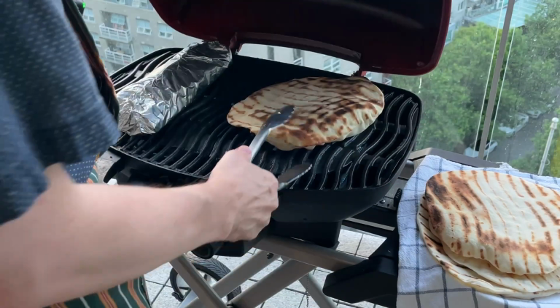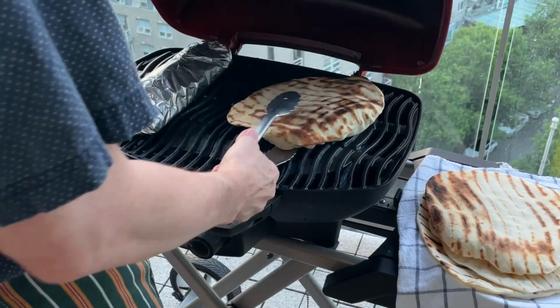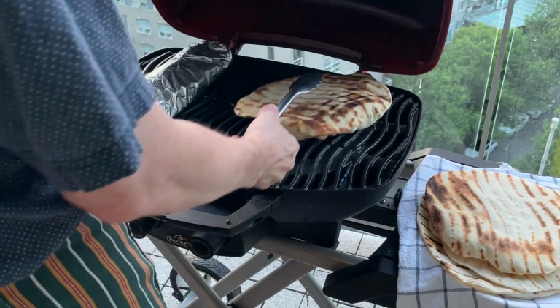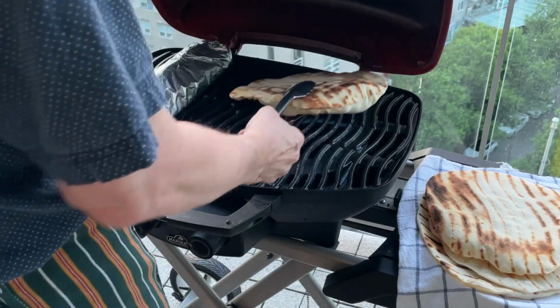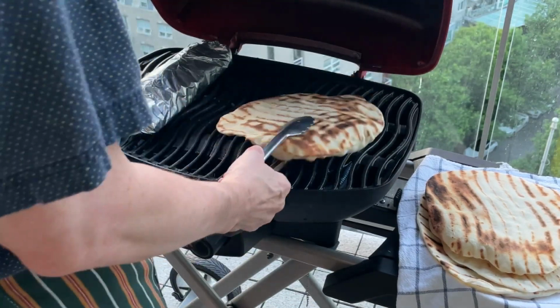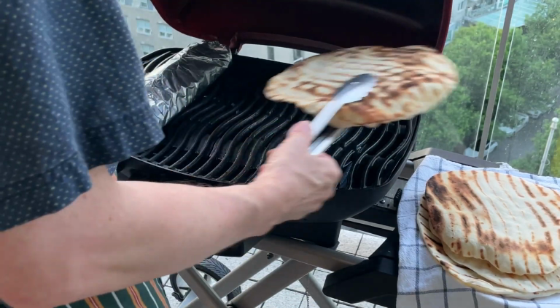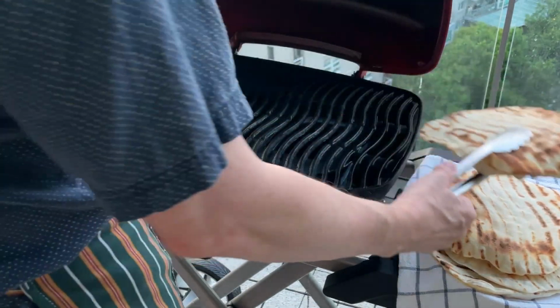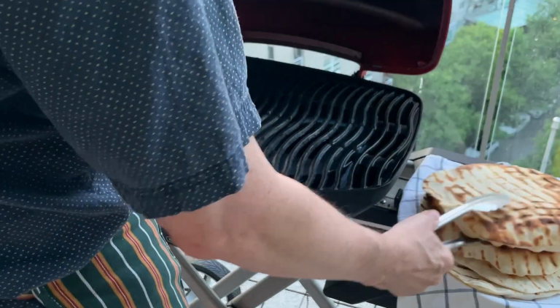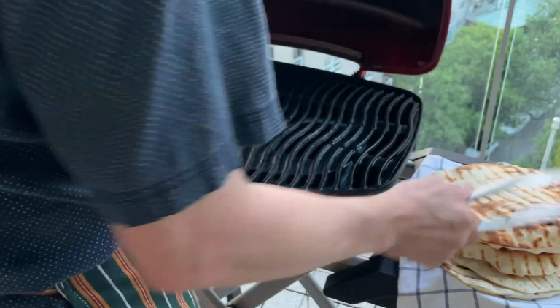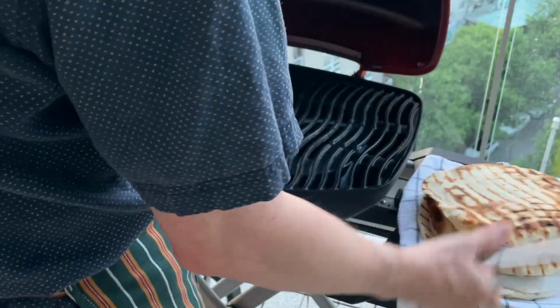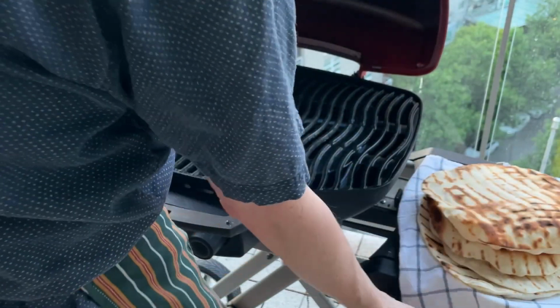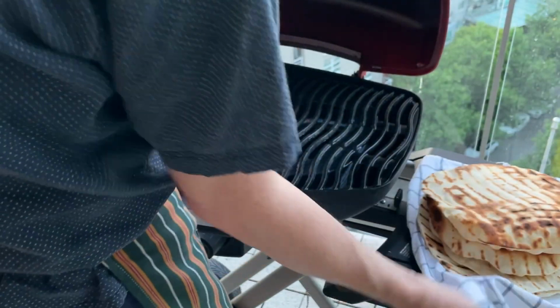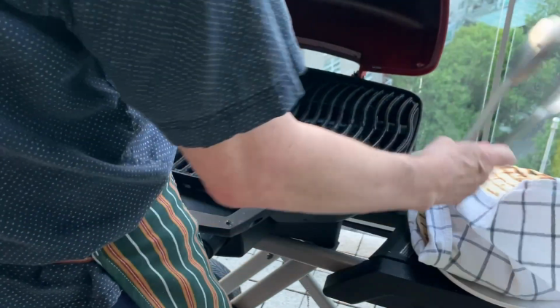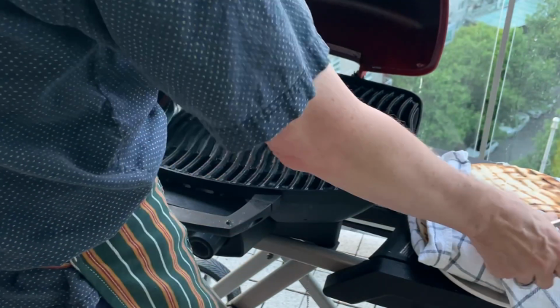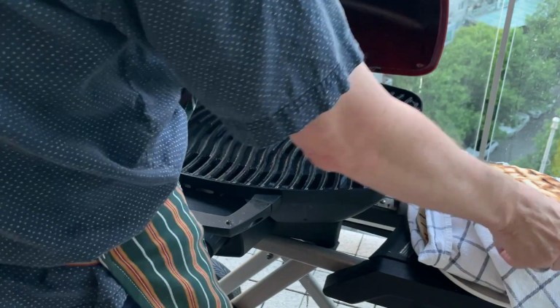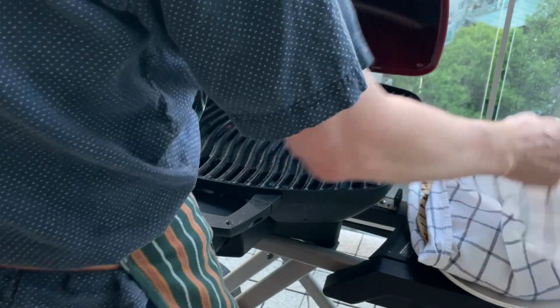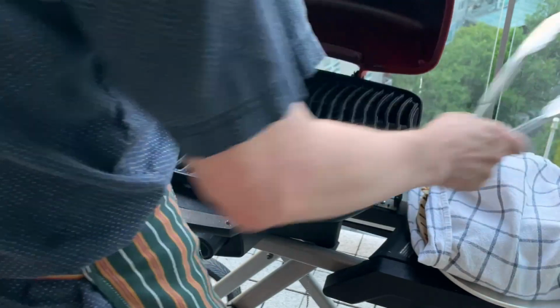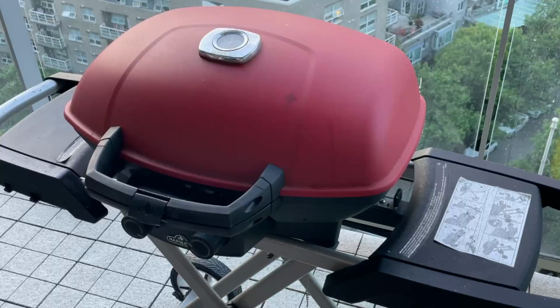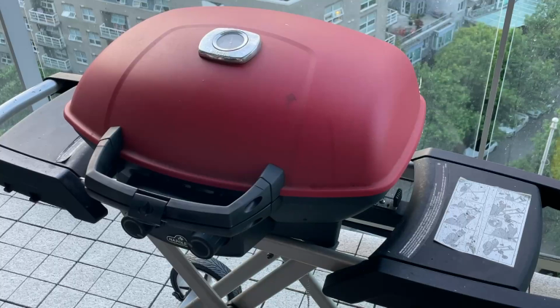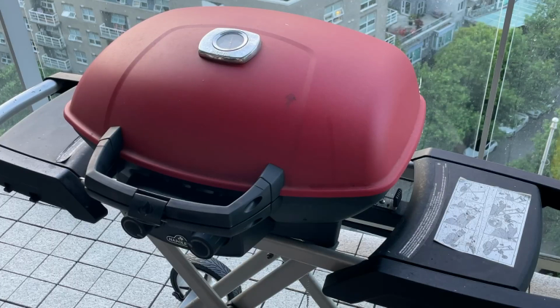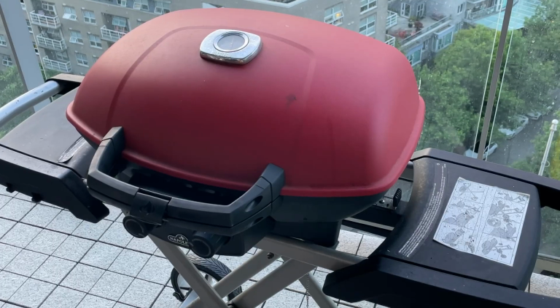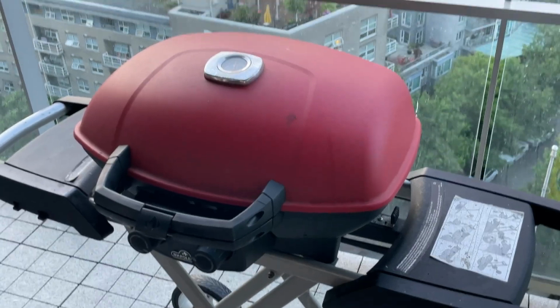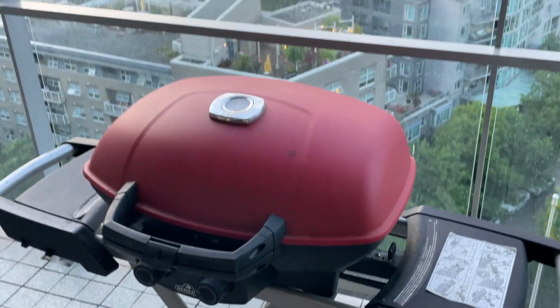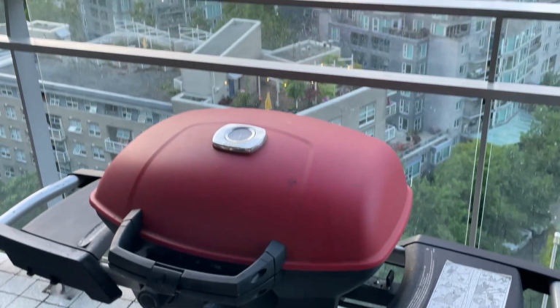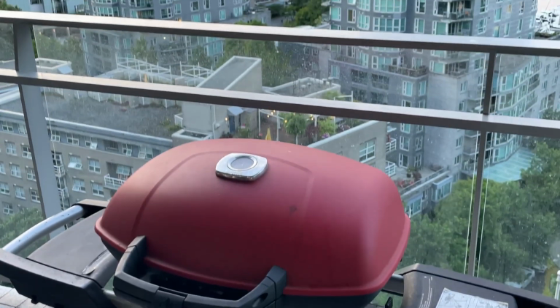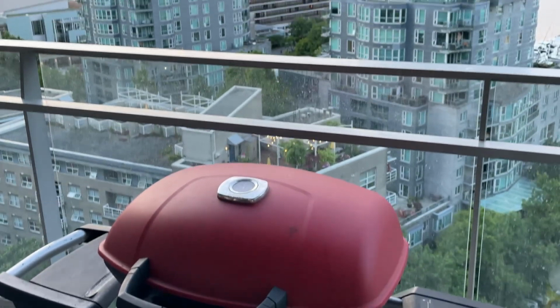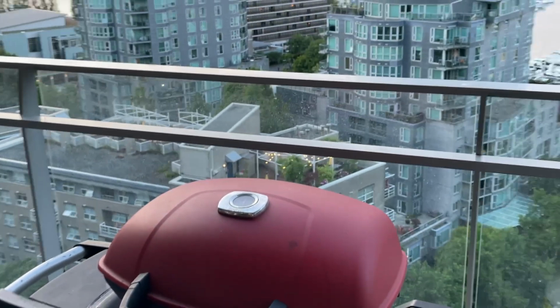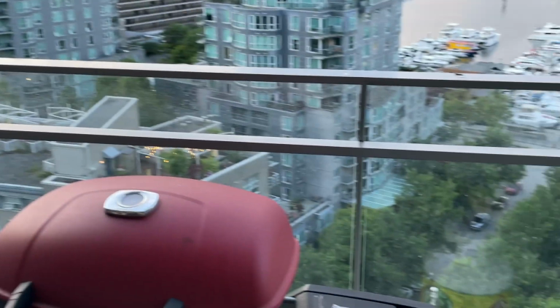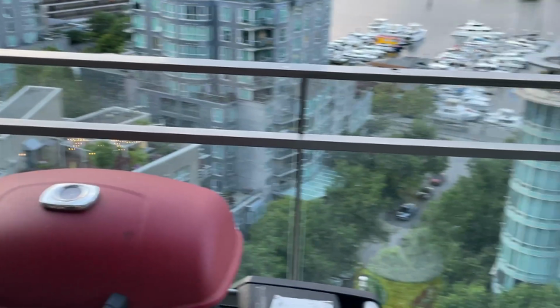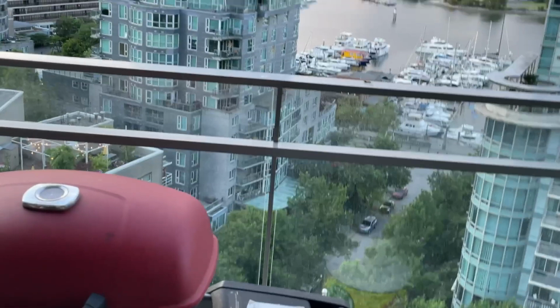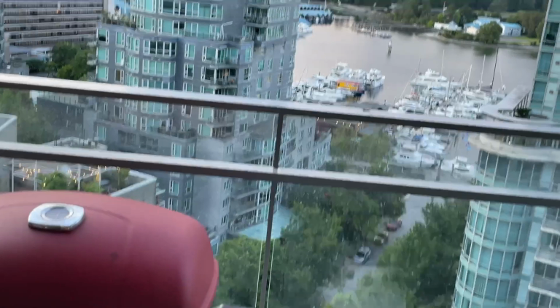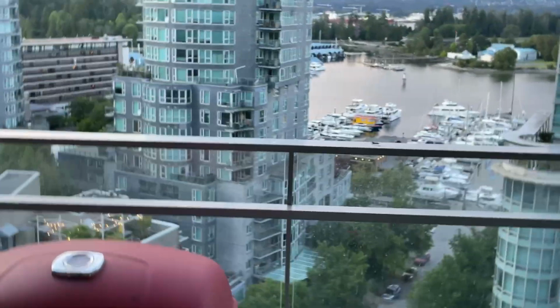Here is the last pita, and here is a gratuitous Vancouver shot.